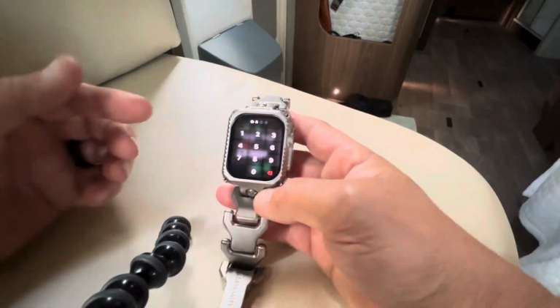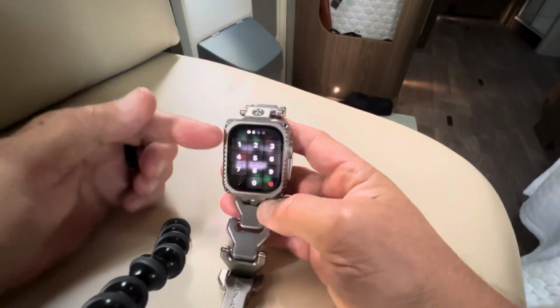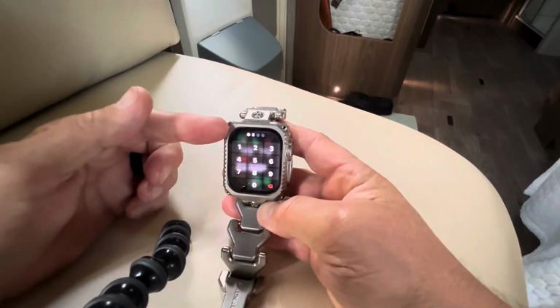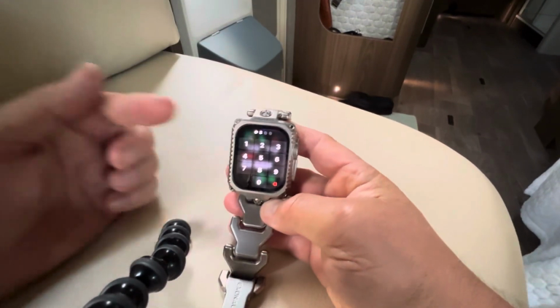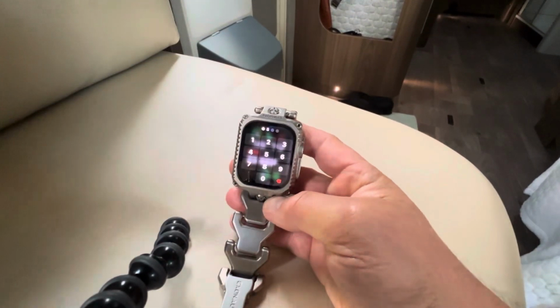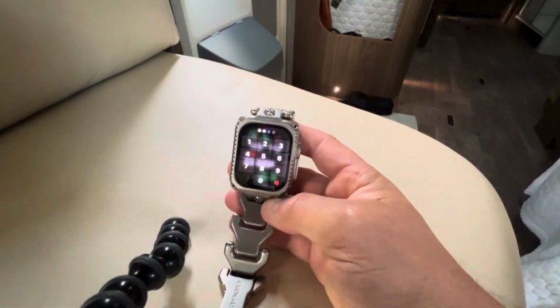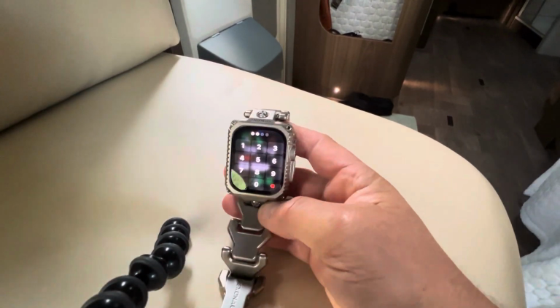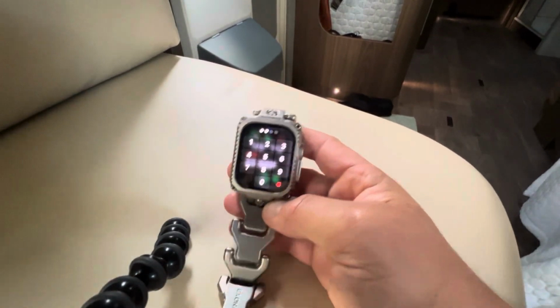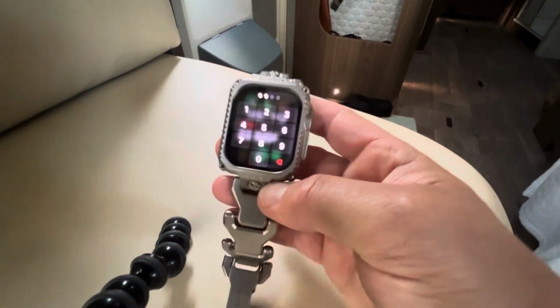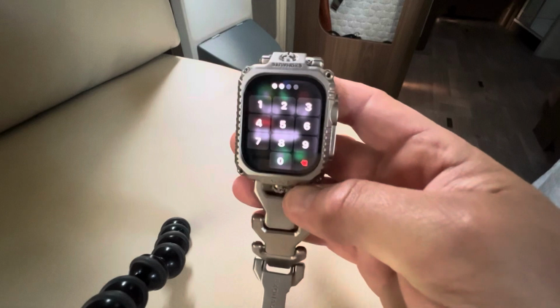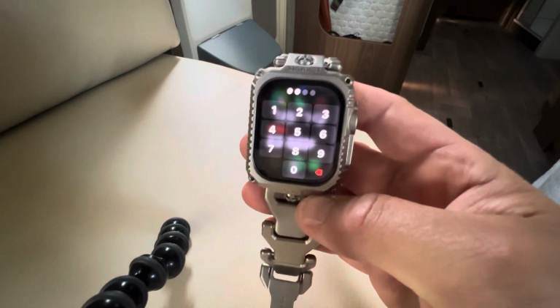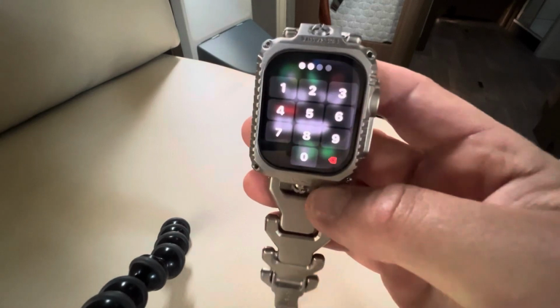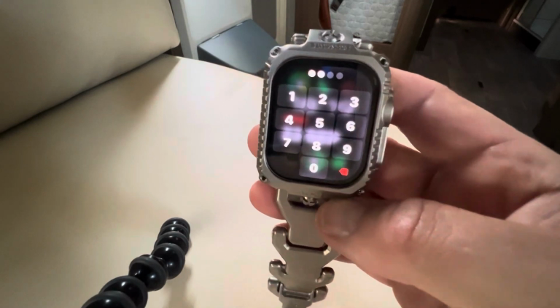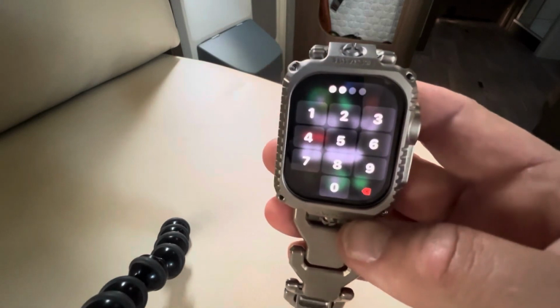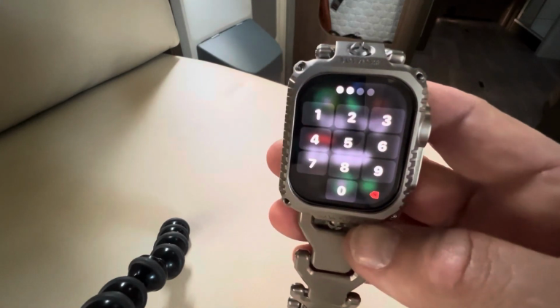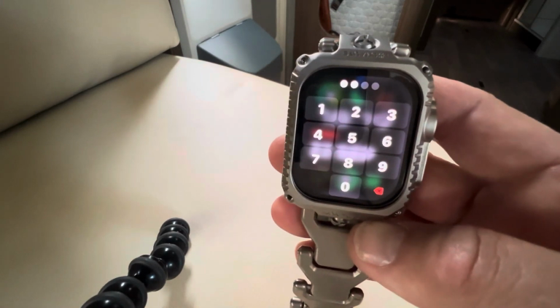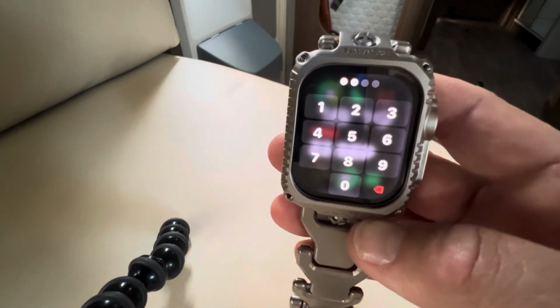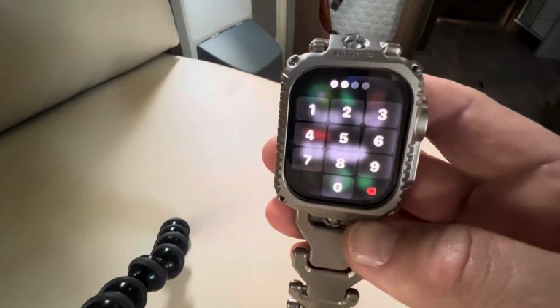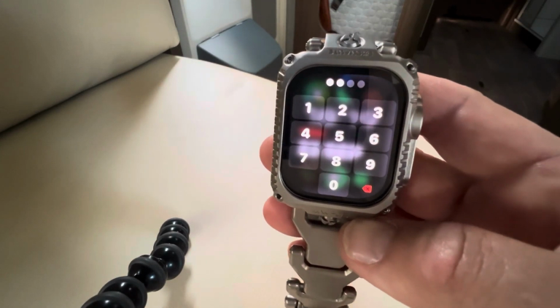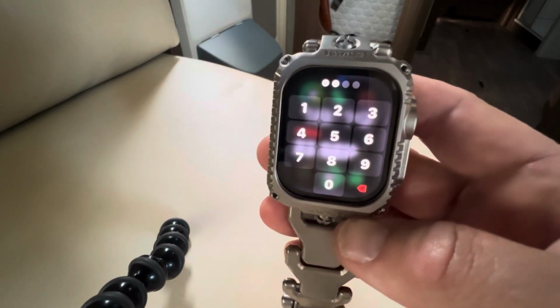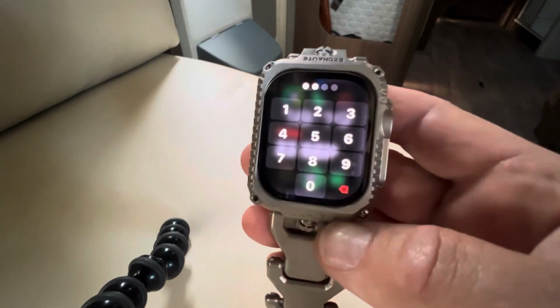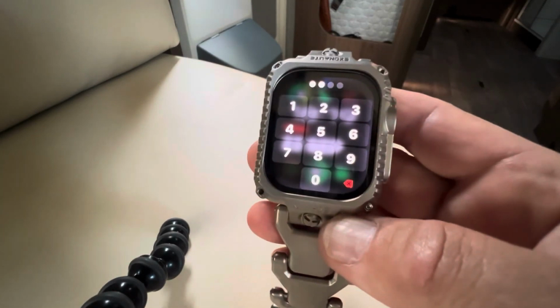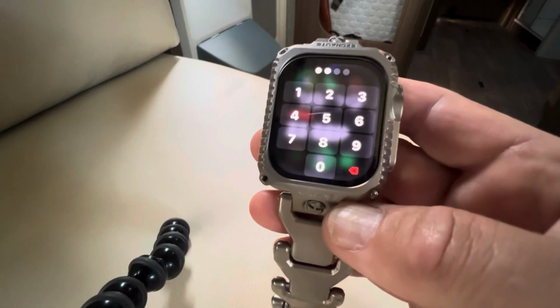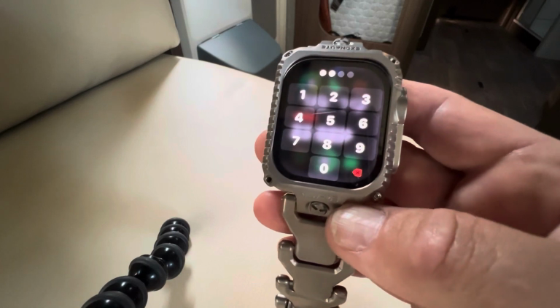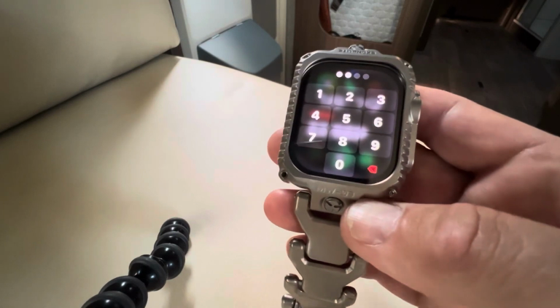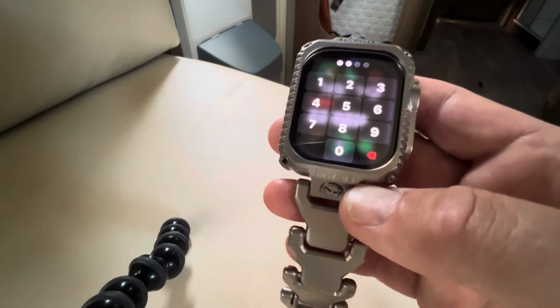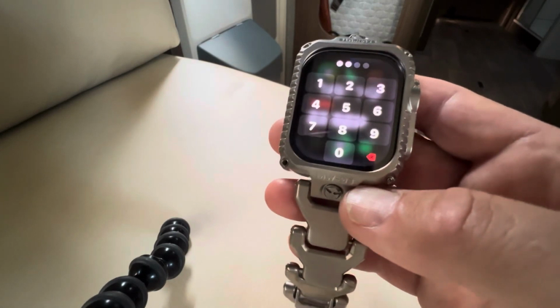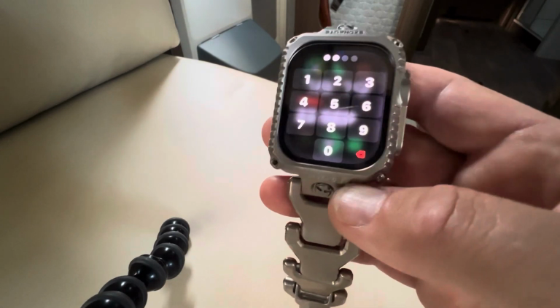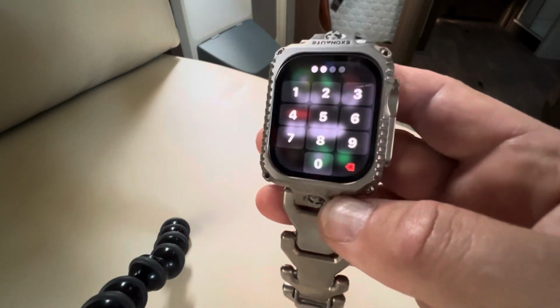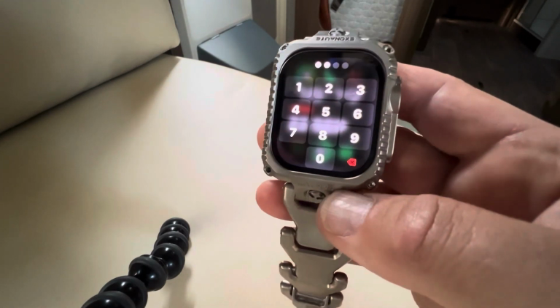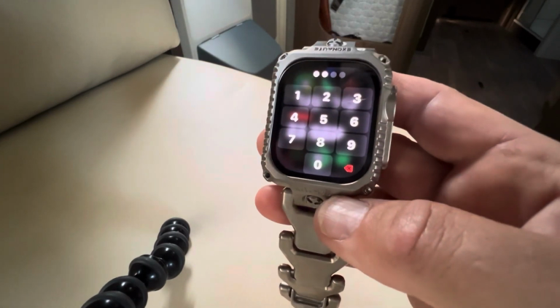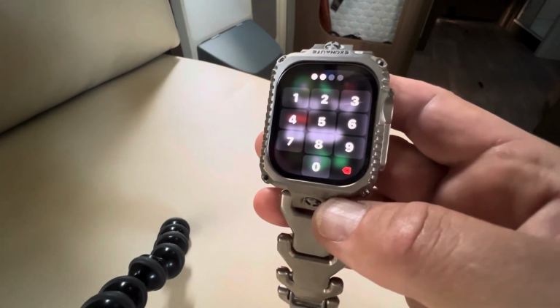The screws to put the face on are so fiddly — I have glasses on and they're very, very small Allen bolts, tiny ones. I did drop one, looked for it for half an hour, and found it stuck to the magnet on the strap.